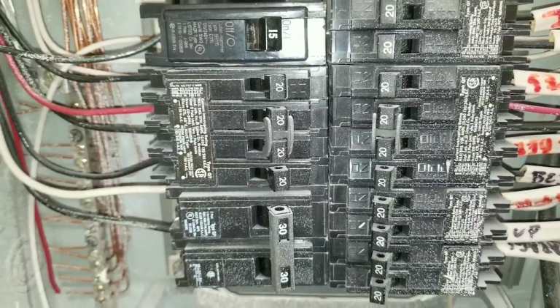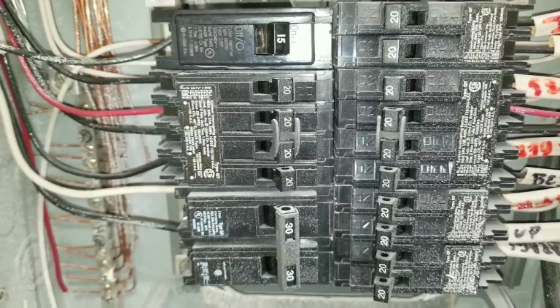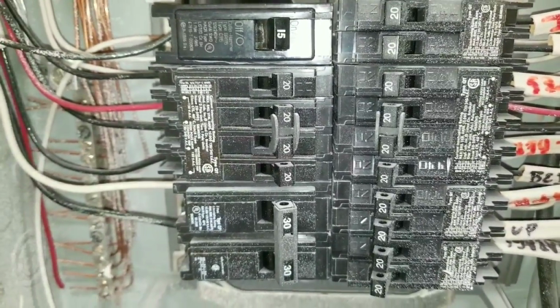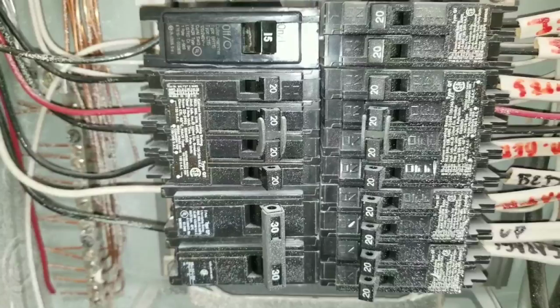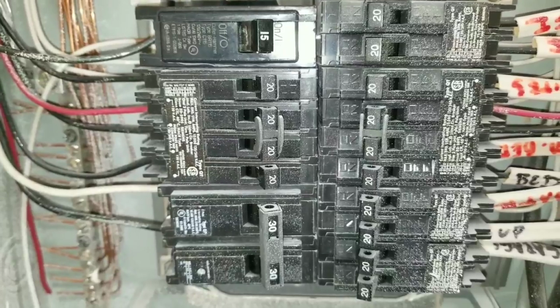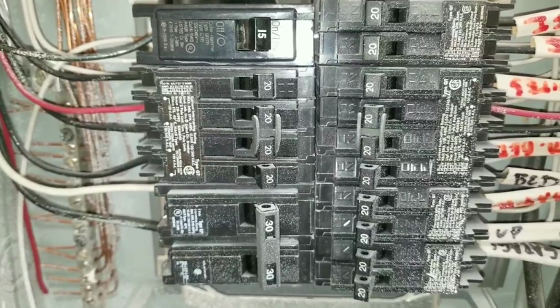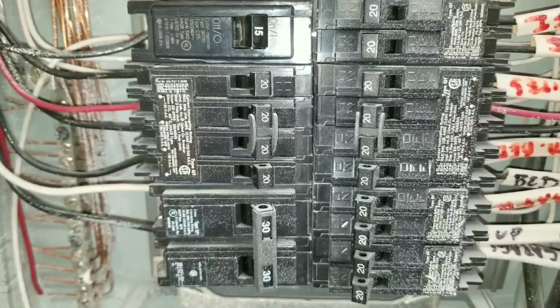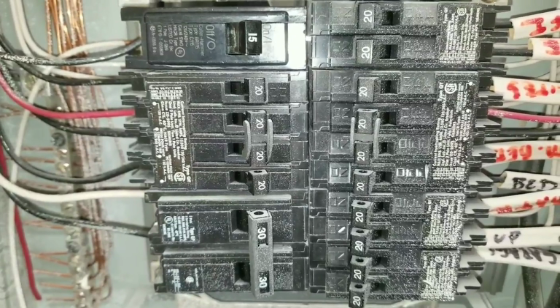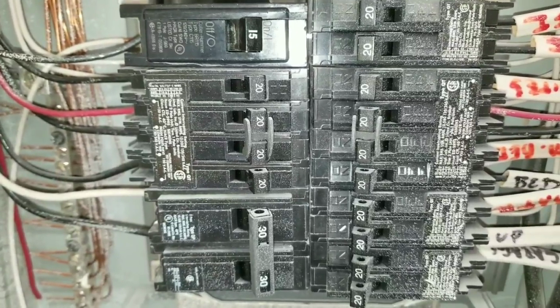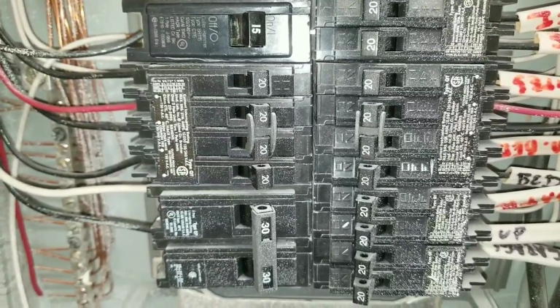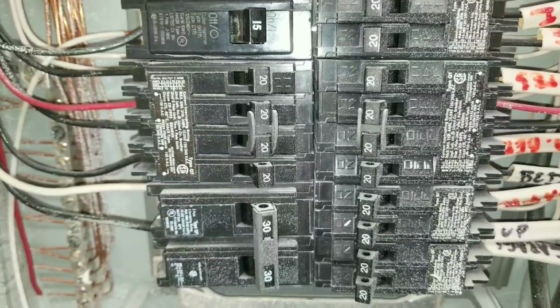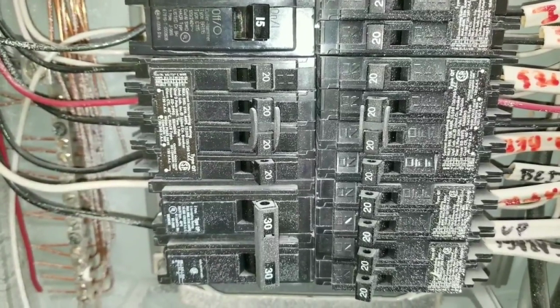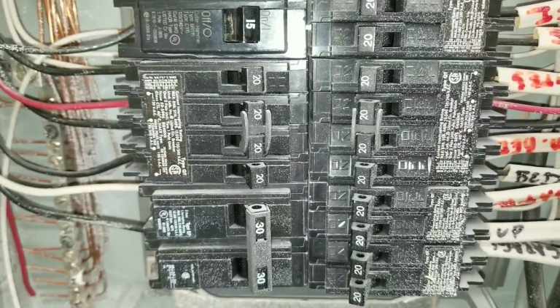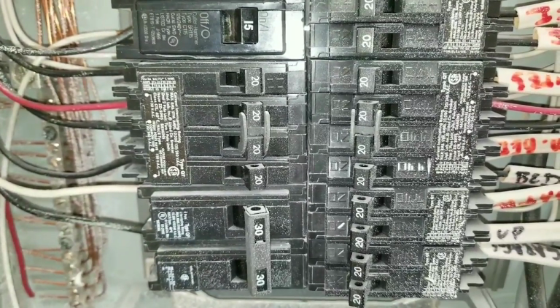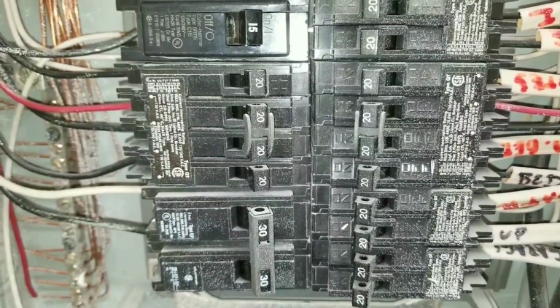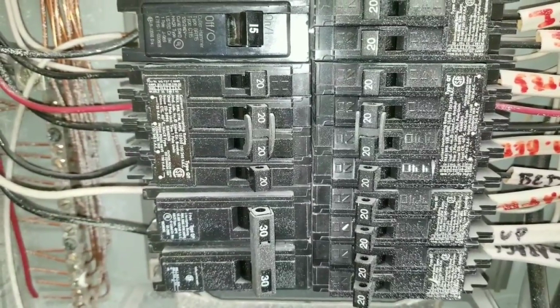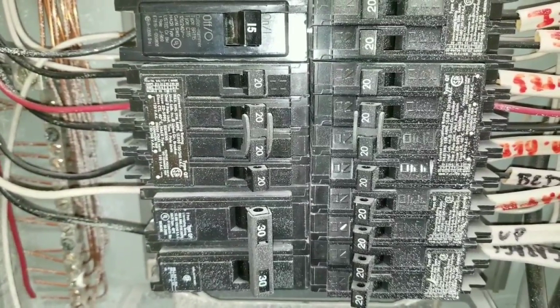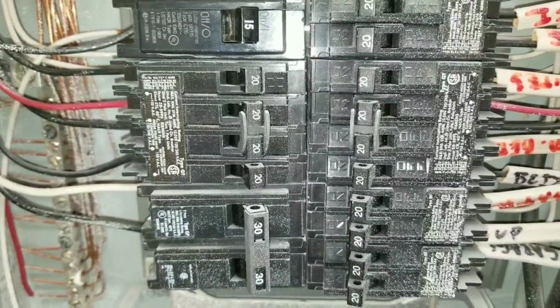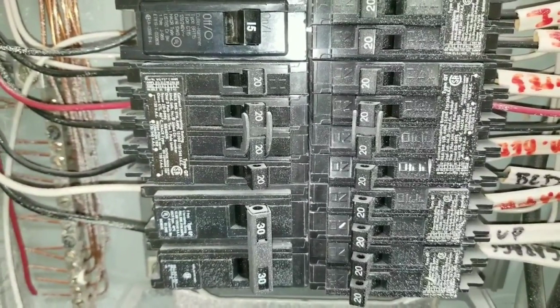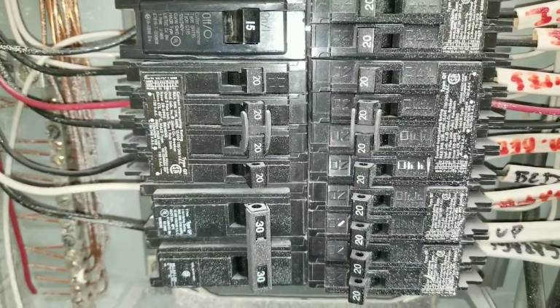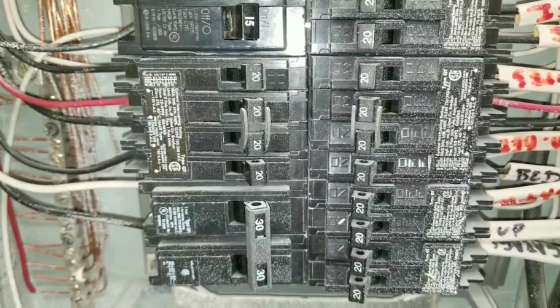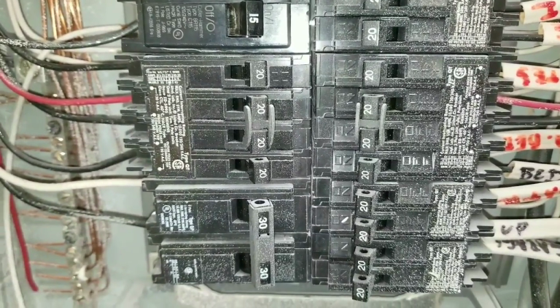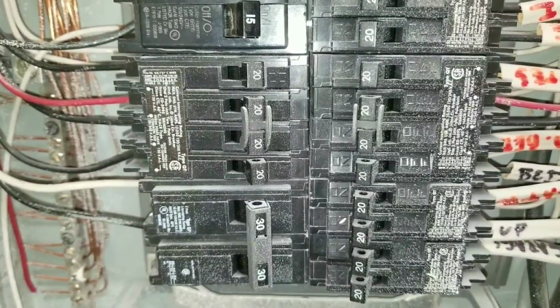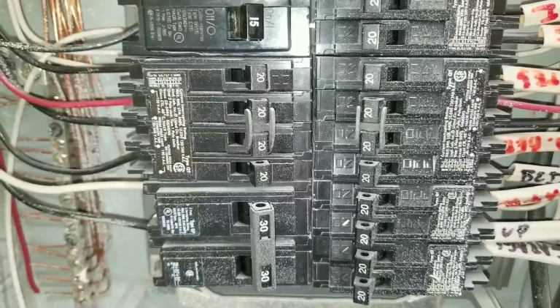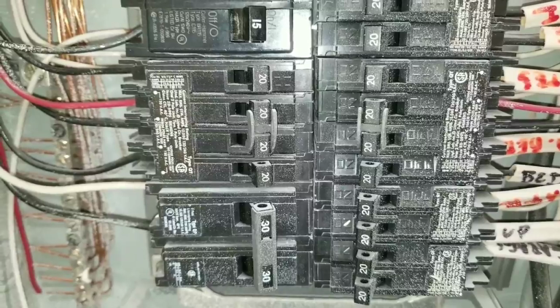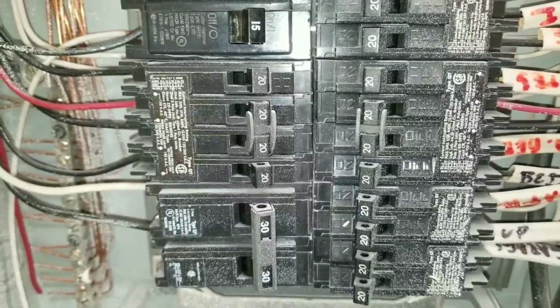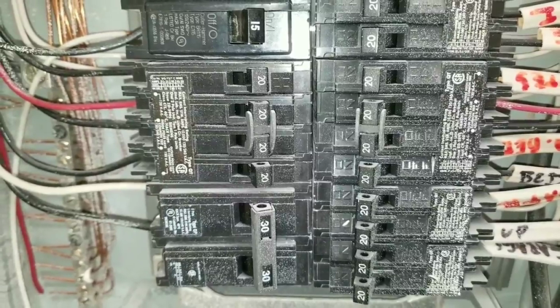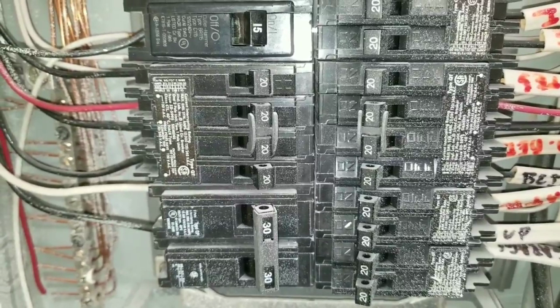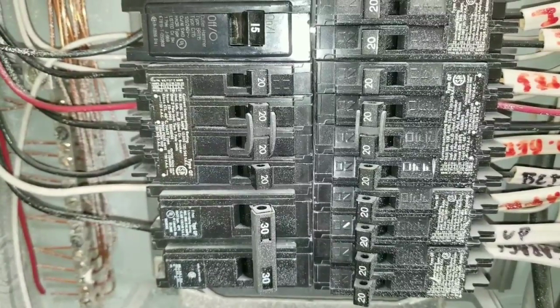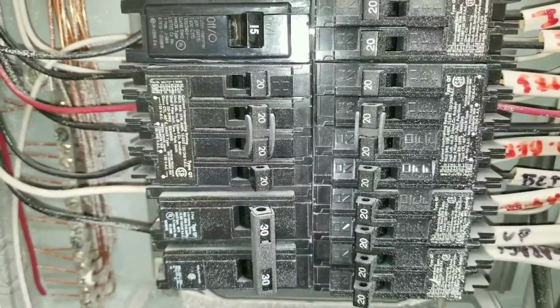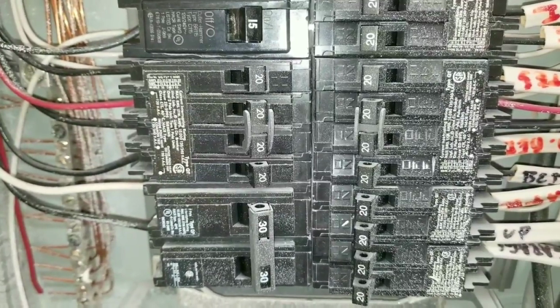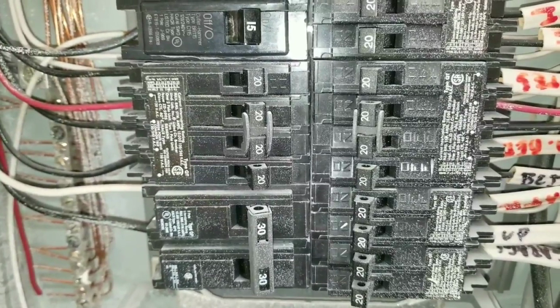There are many reasons why a breaker will trip. It could be due to a short, or some type of issue as far as over-amping.